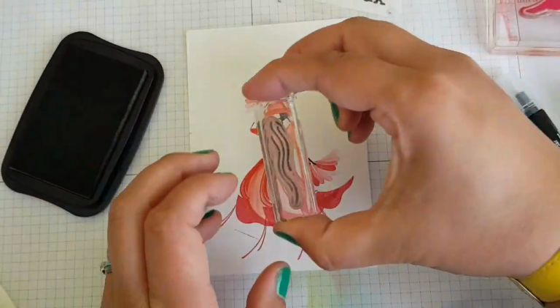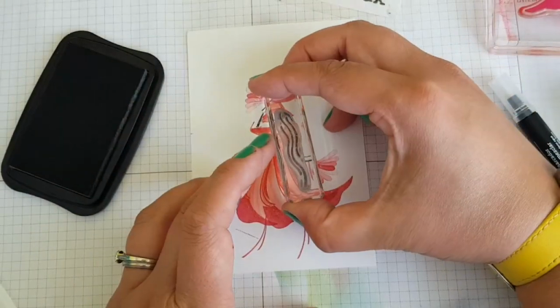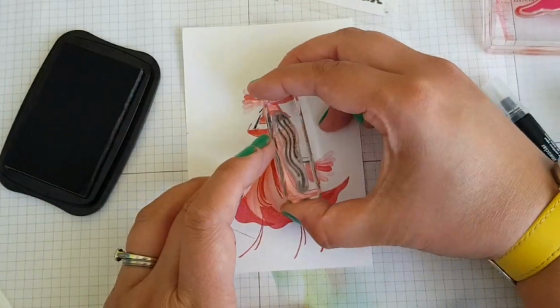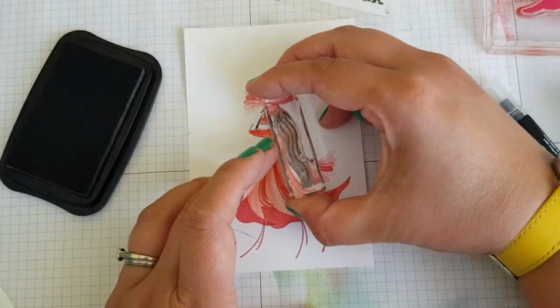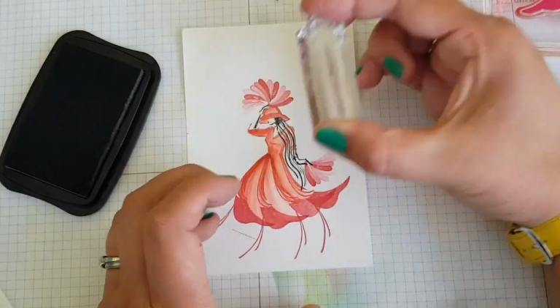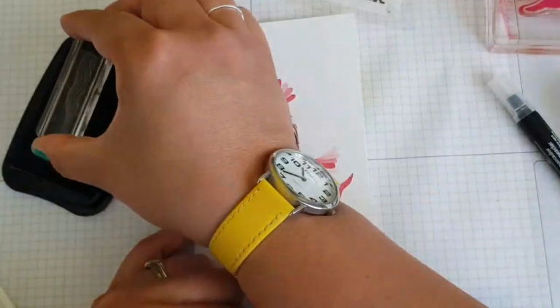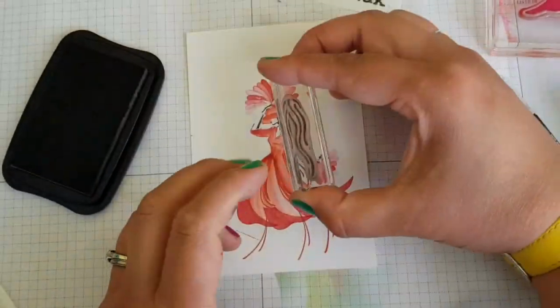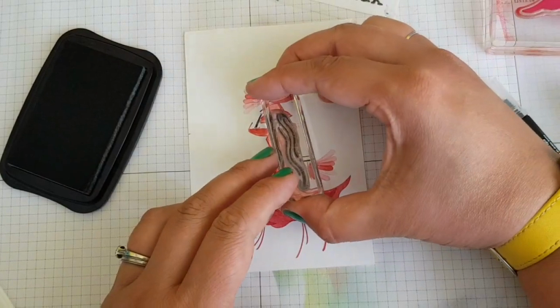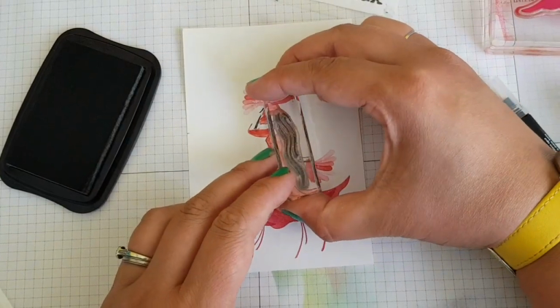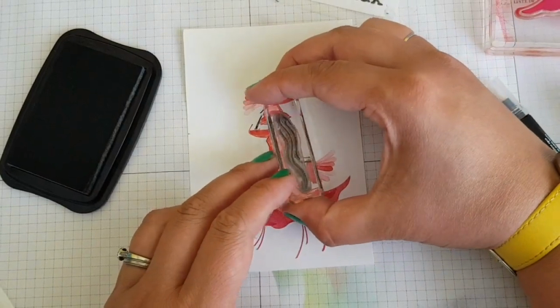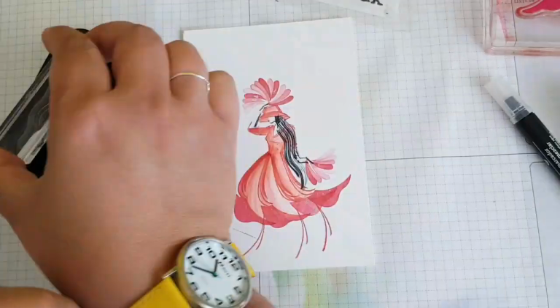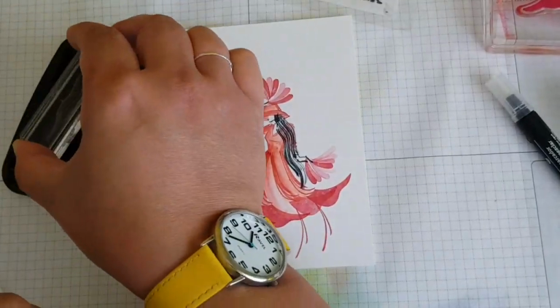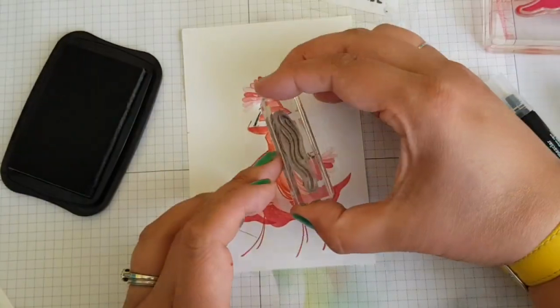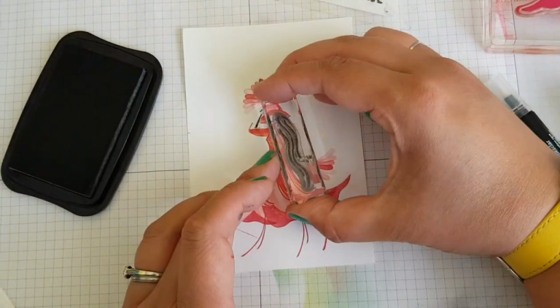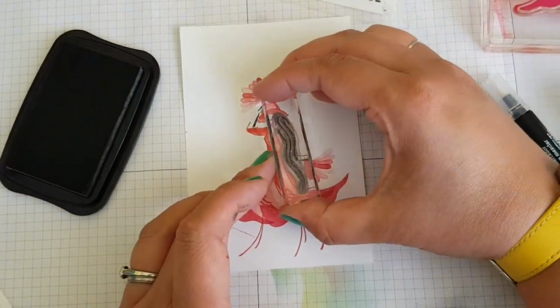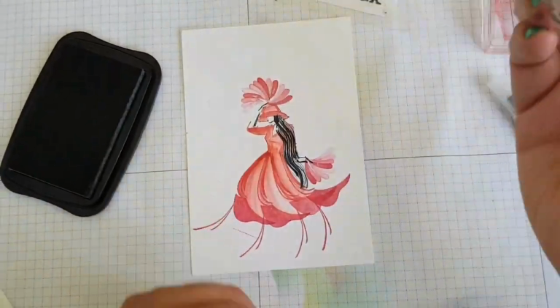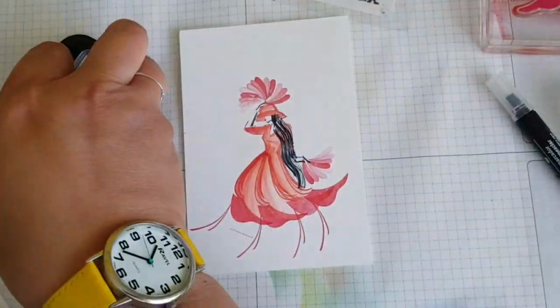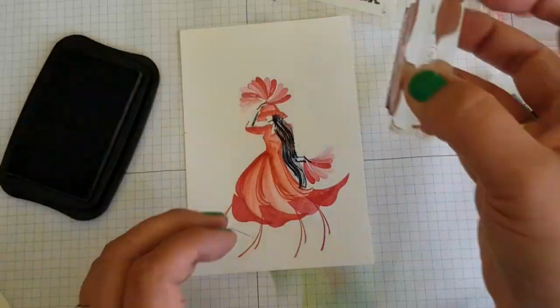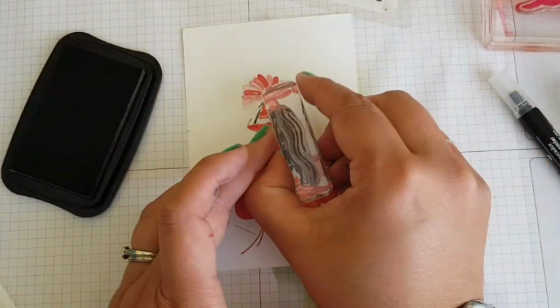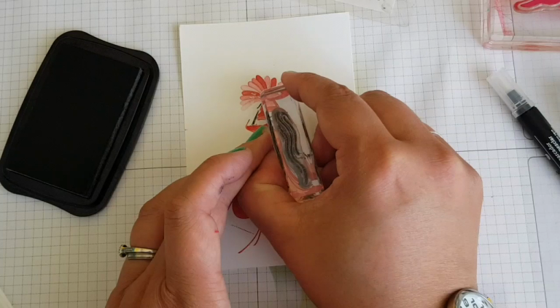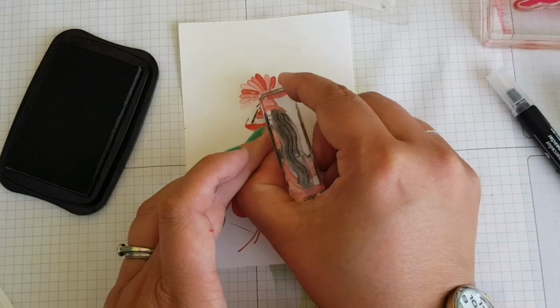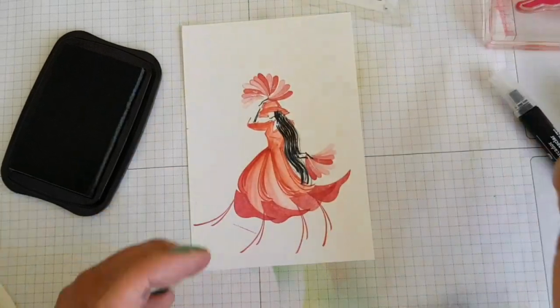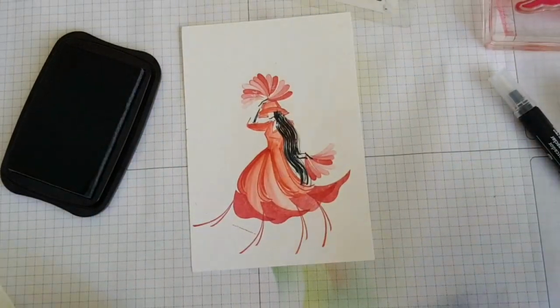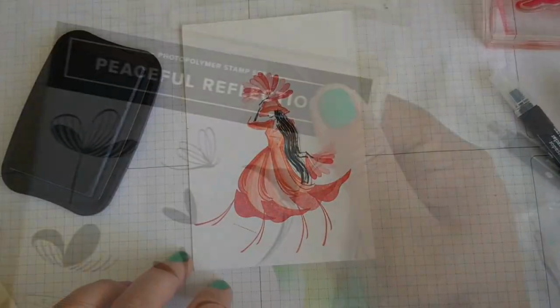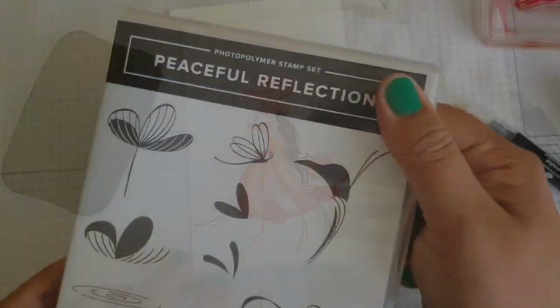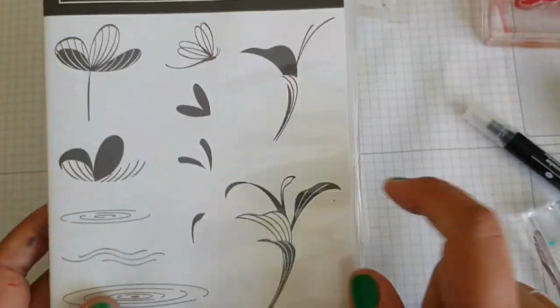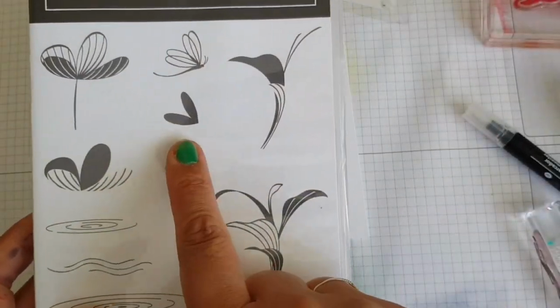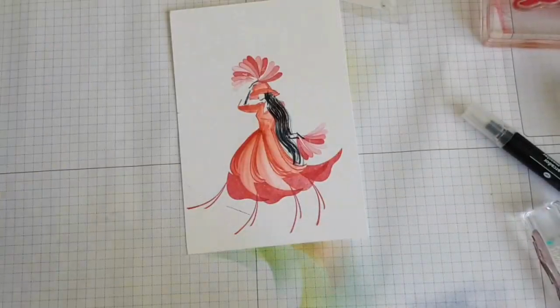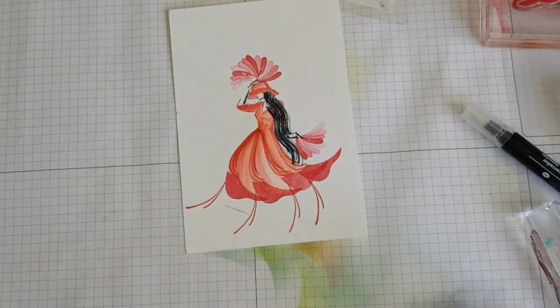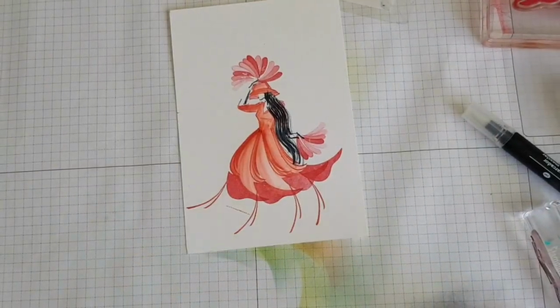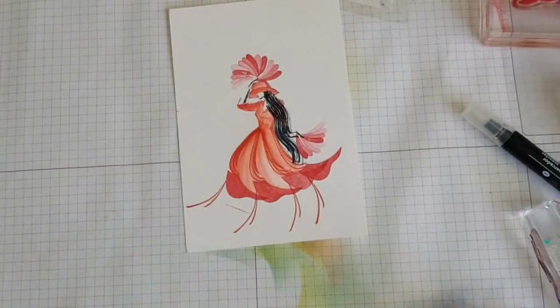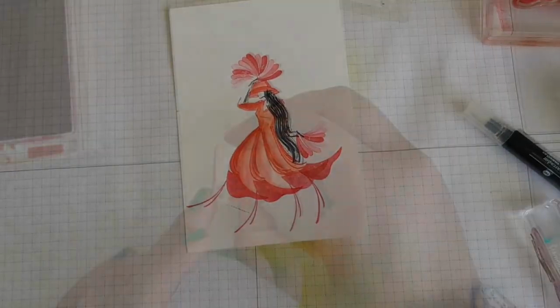I'm going in with Memento ink and that squiggly C watery stamp, just creating layers and stamping repeated times to get some long hair.